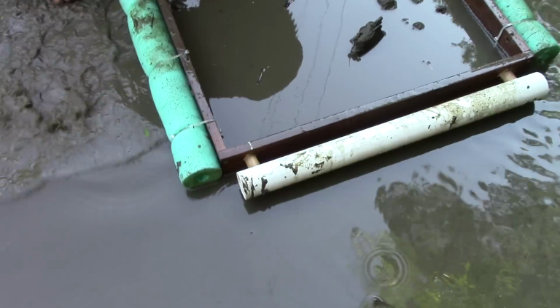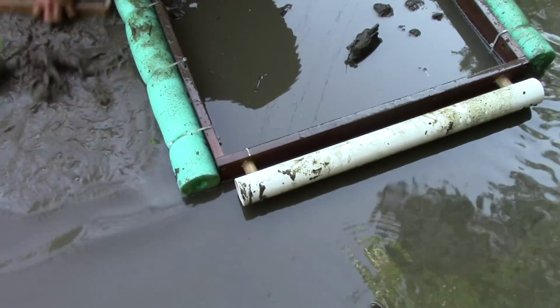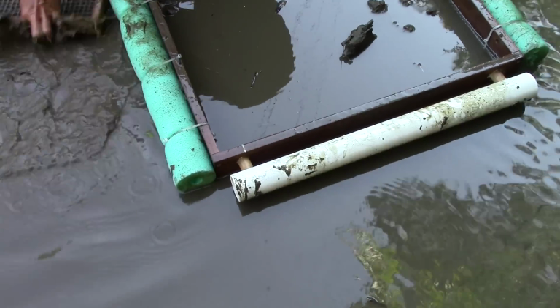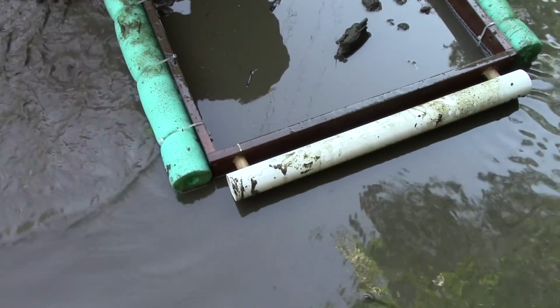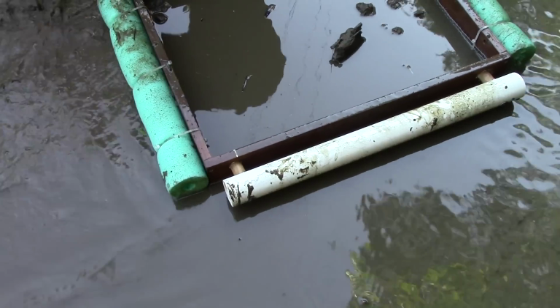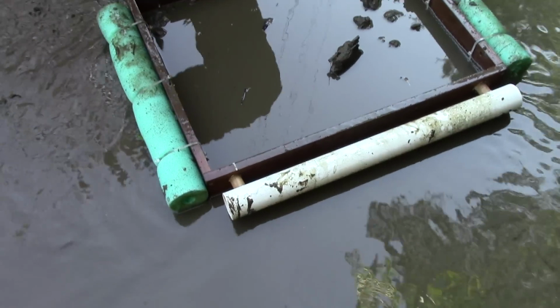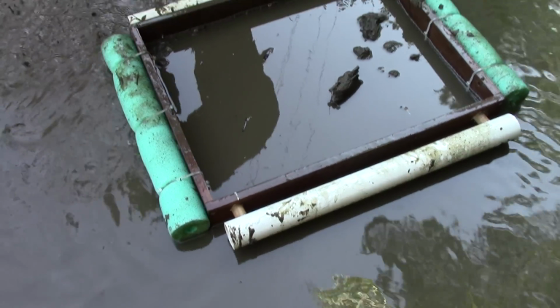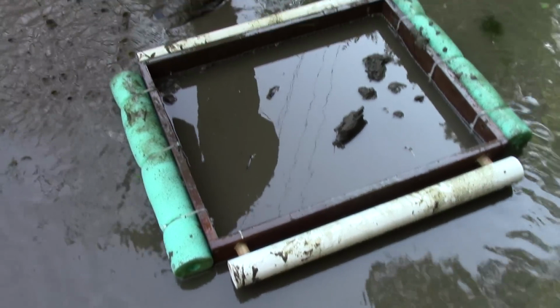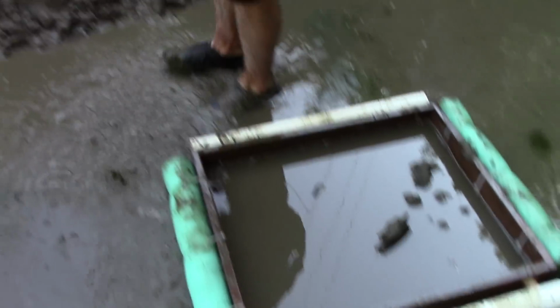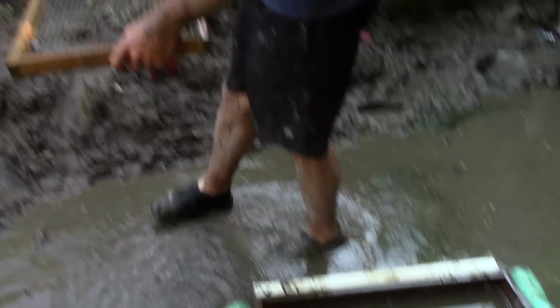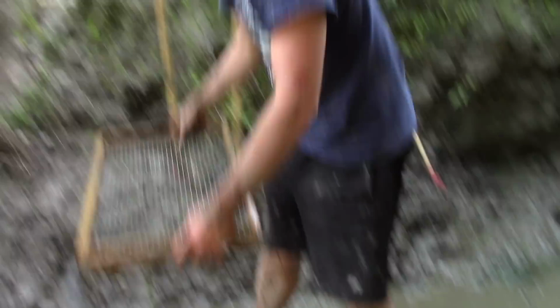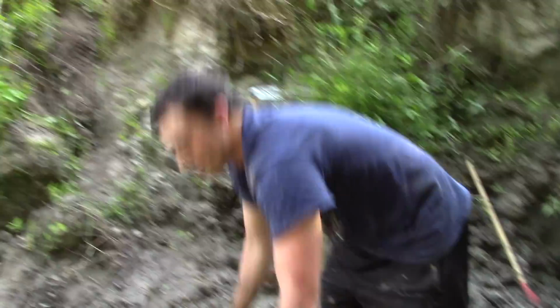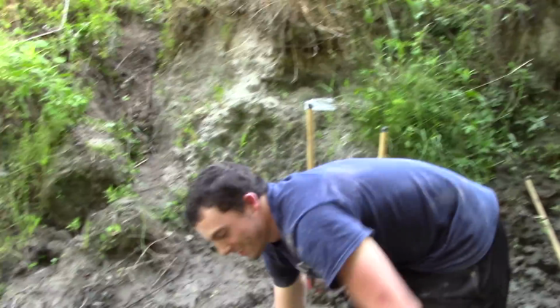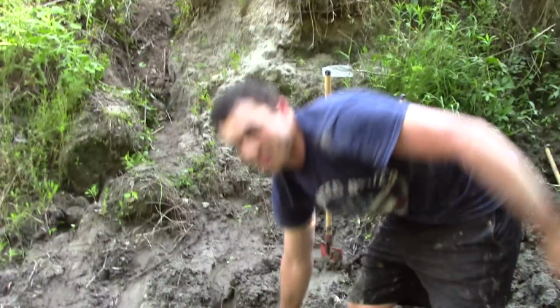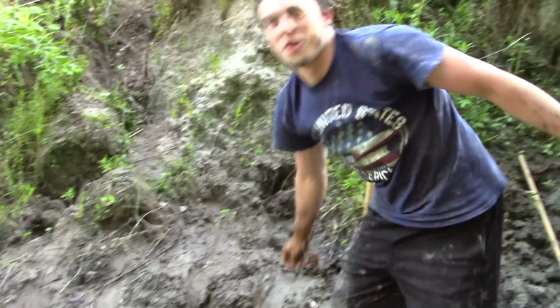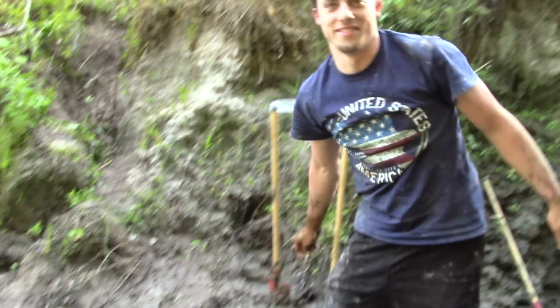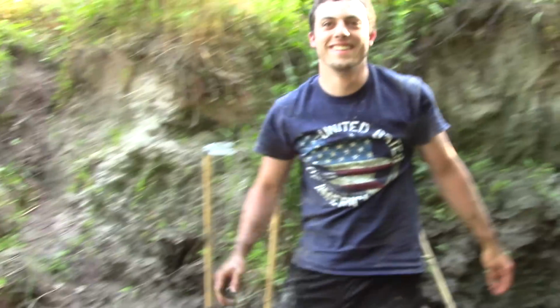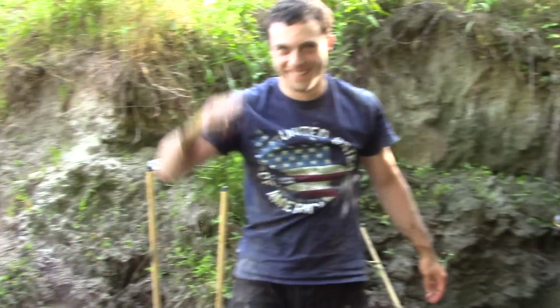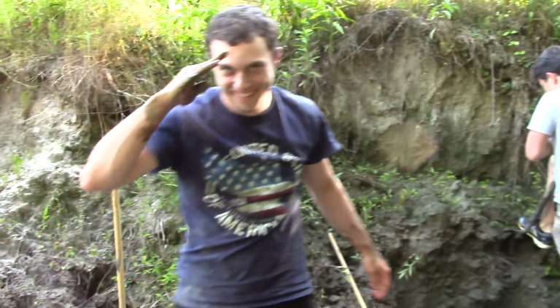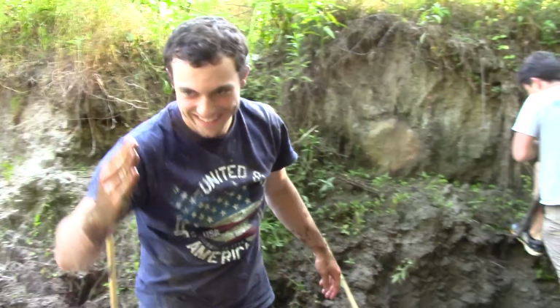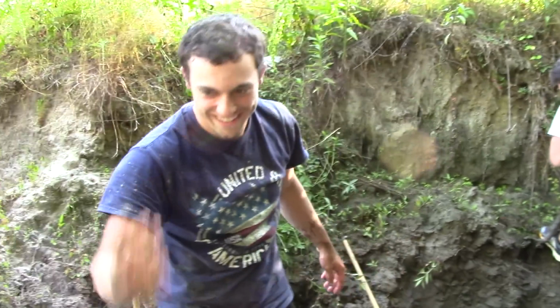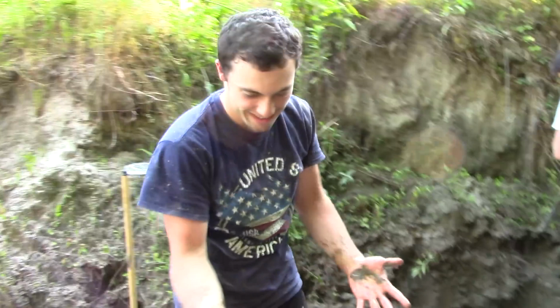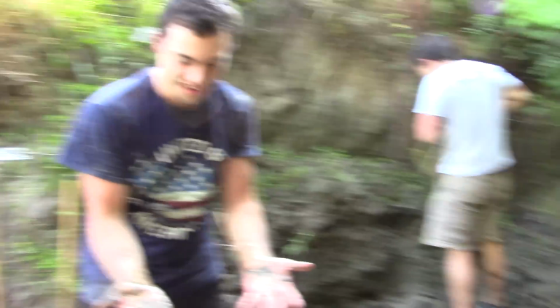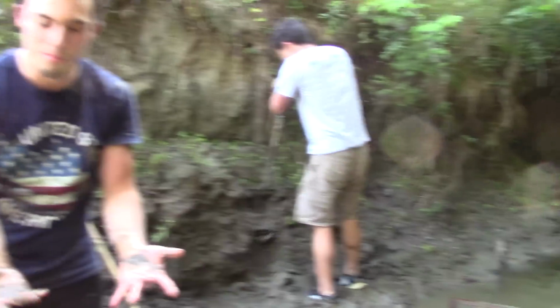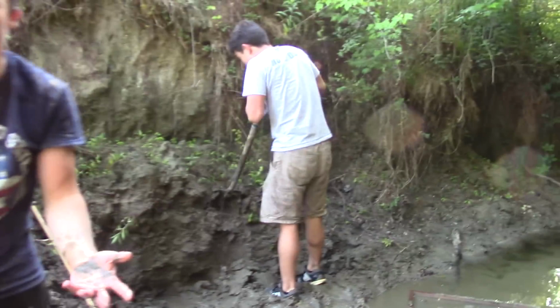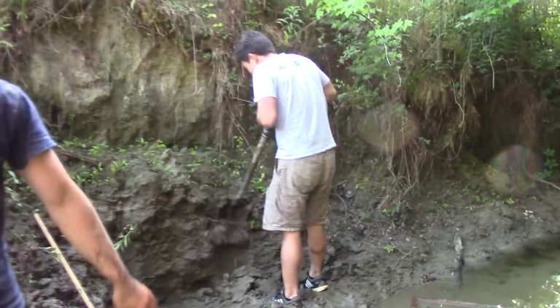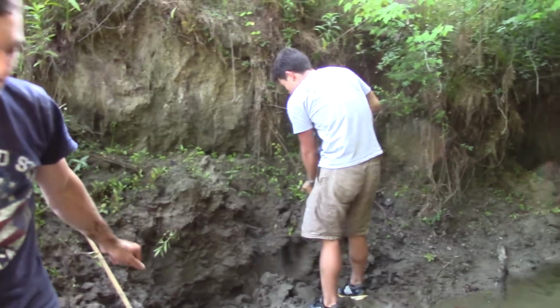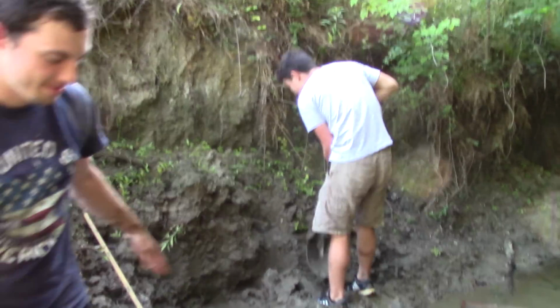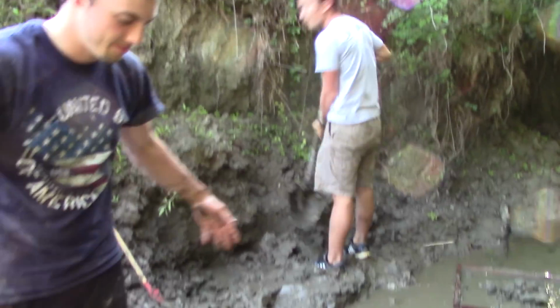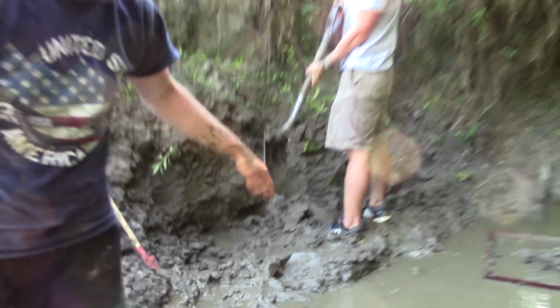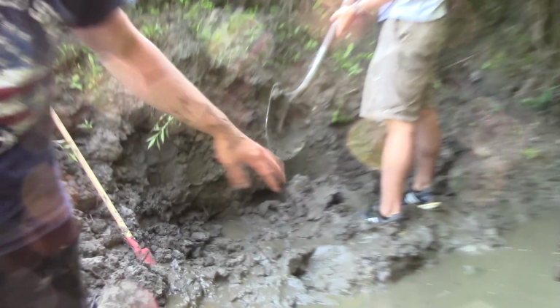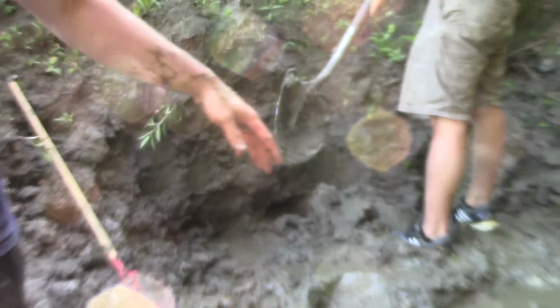All right, we are out here sifting away. Mike, say hi. And Adrian's over there working on the ledge.